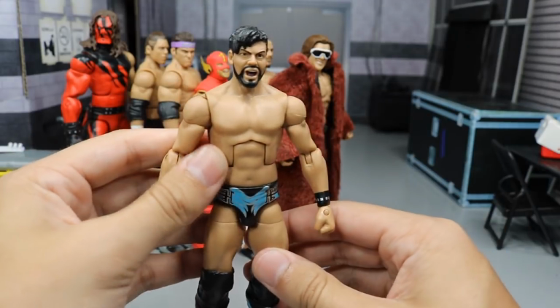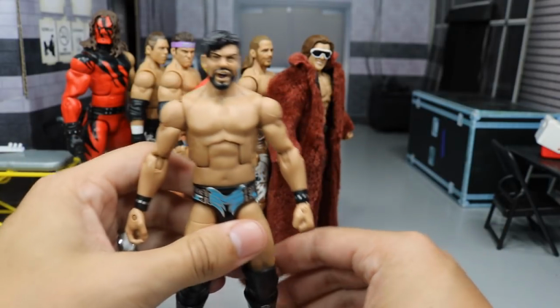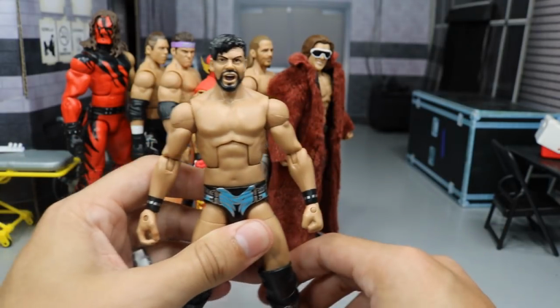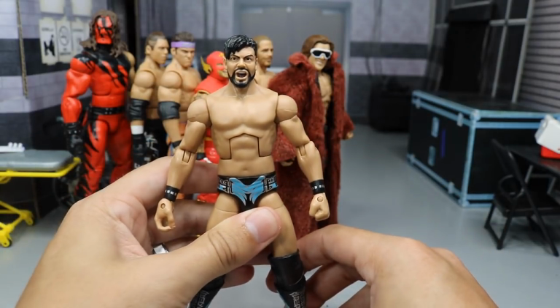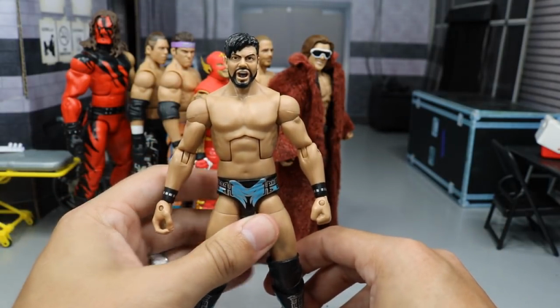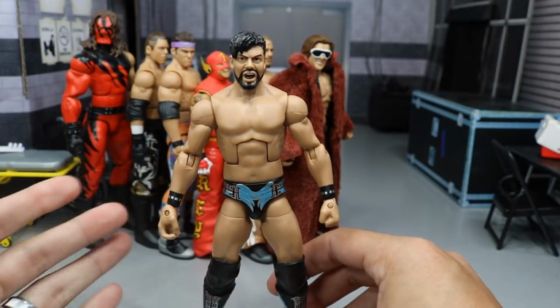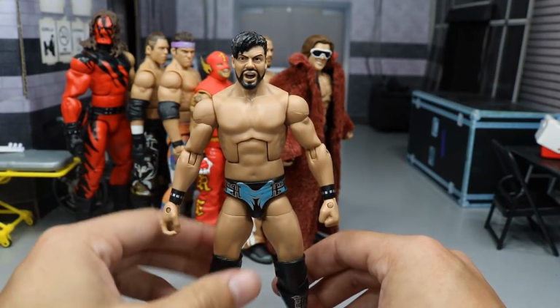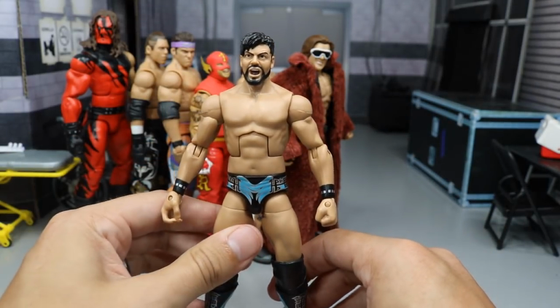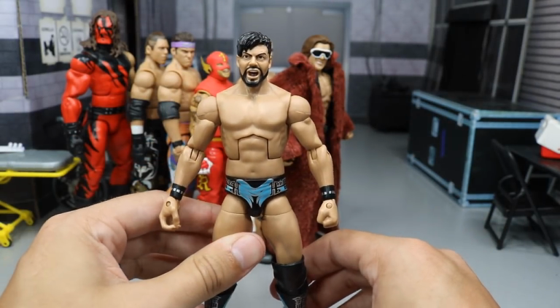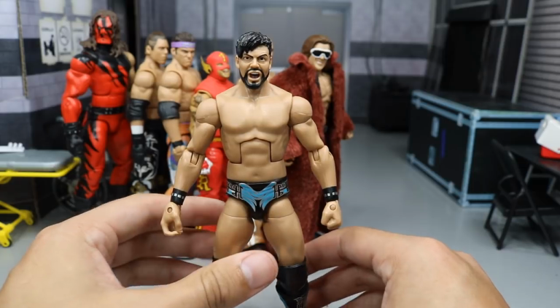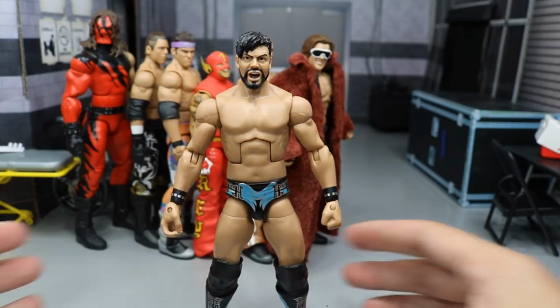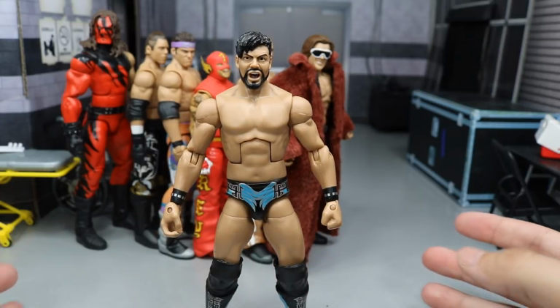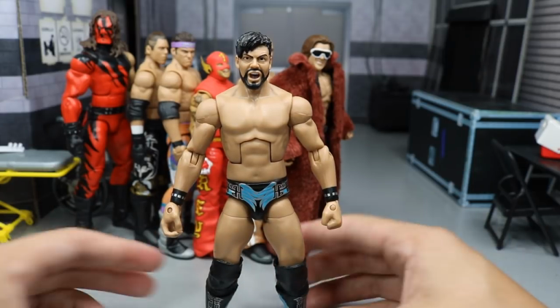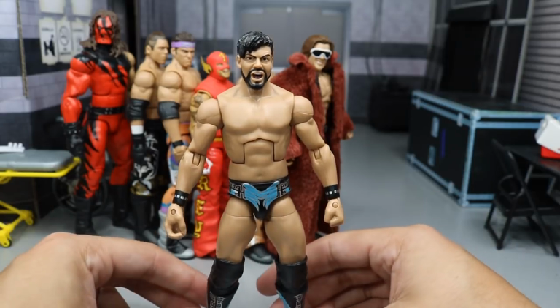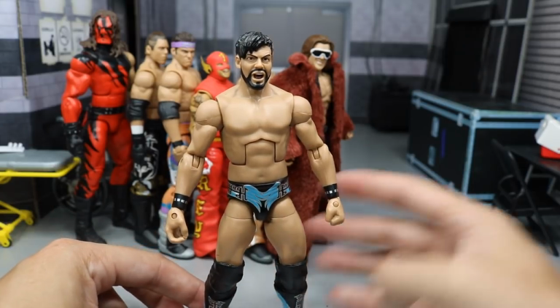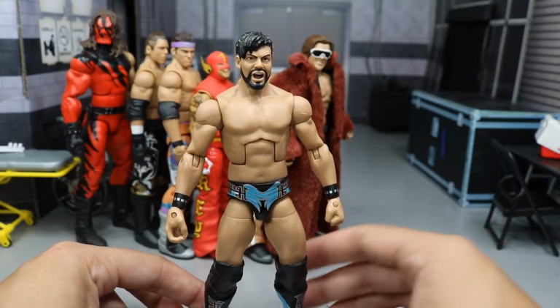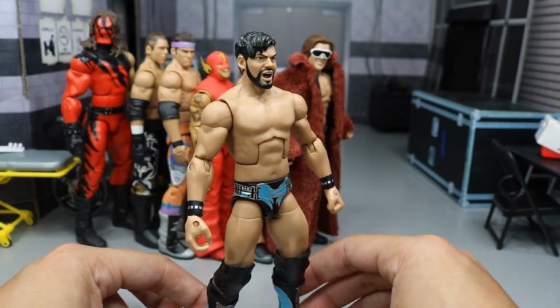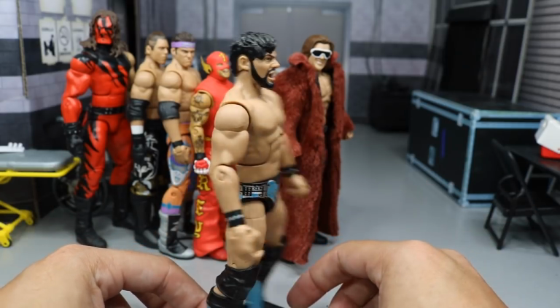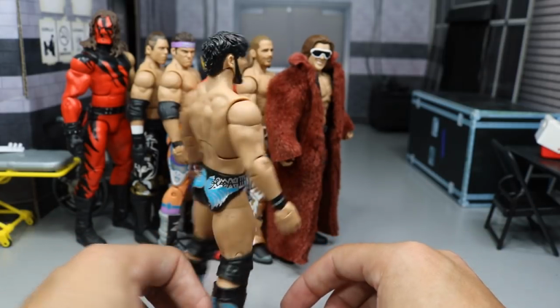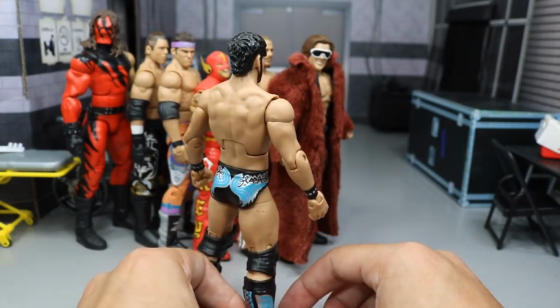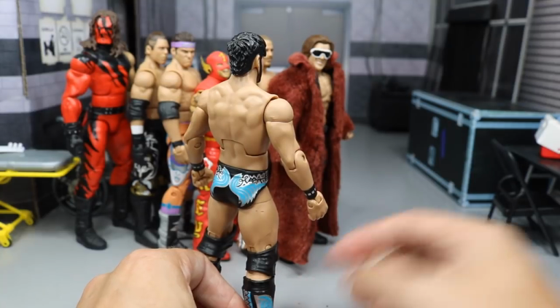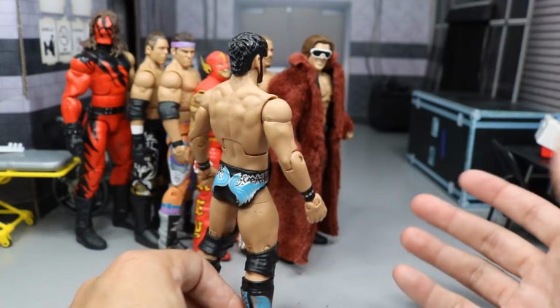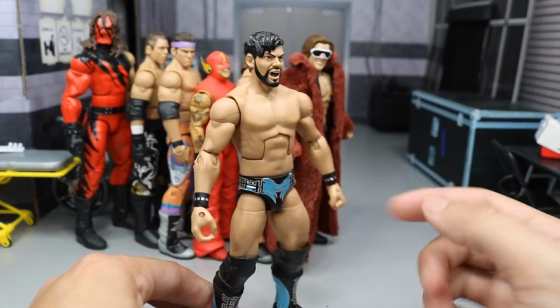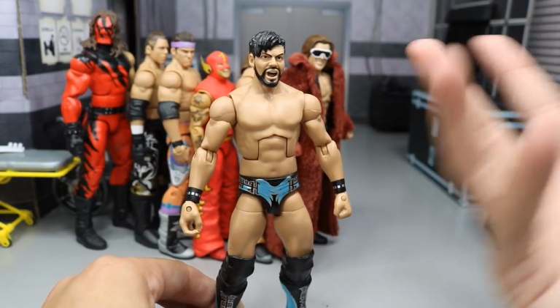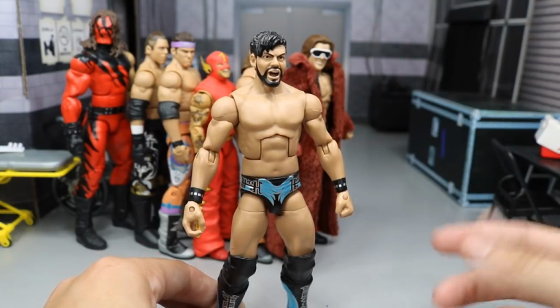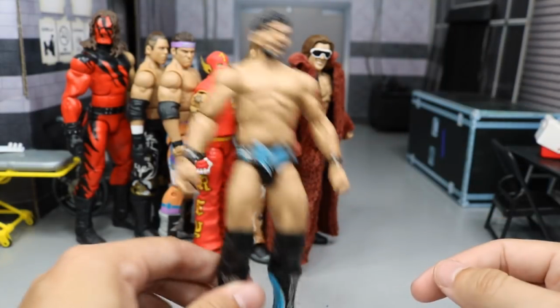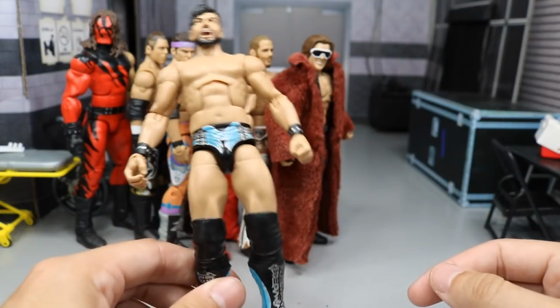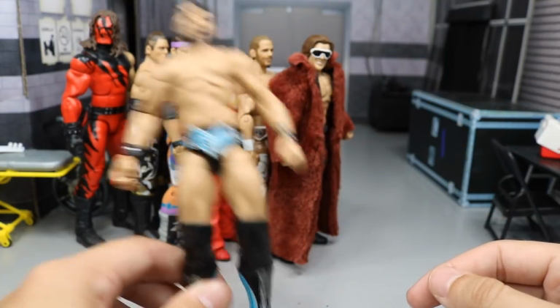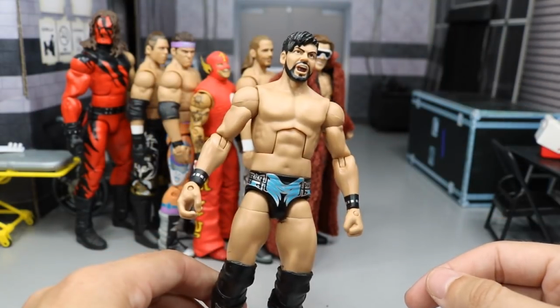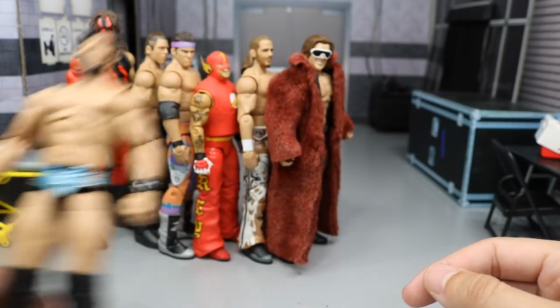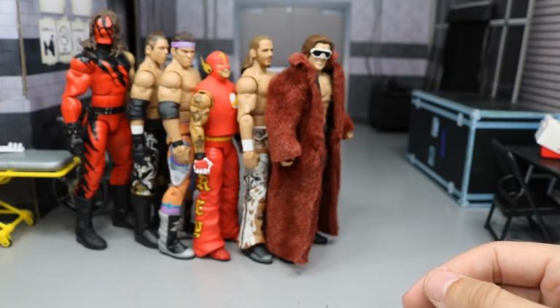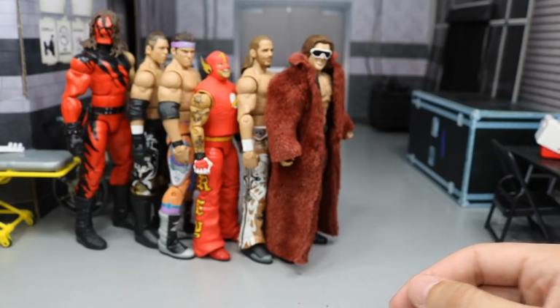He would be wonderful for a pick fed or a cruiserweight division. You could definitely push him on your mid-card, undercard, even as a main event guy — the guy is definitely limitless. He has a great mold and it's a great head scan. So that's a terrific Elite 12 Justin Gabriel.